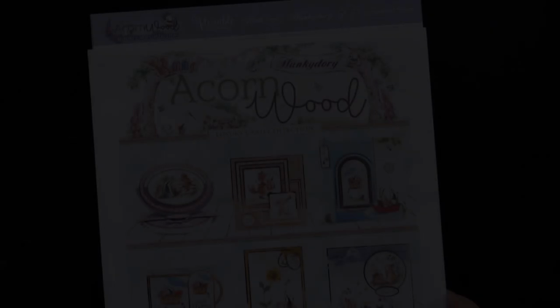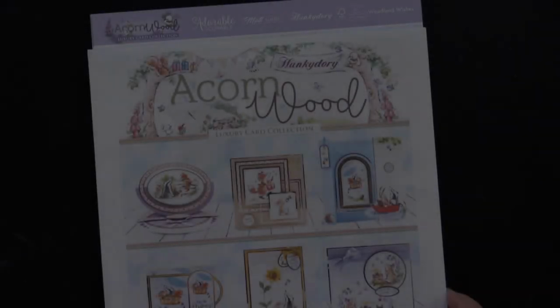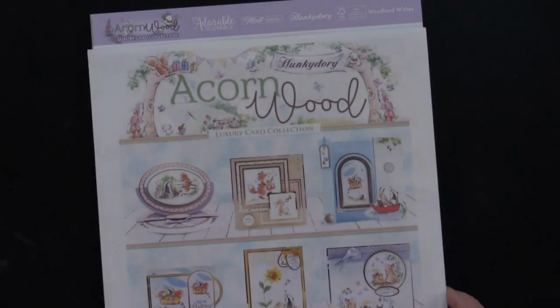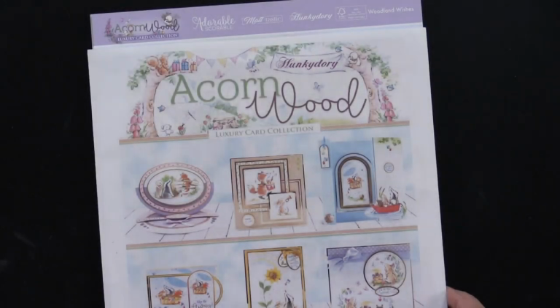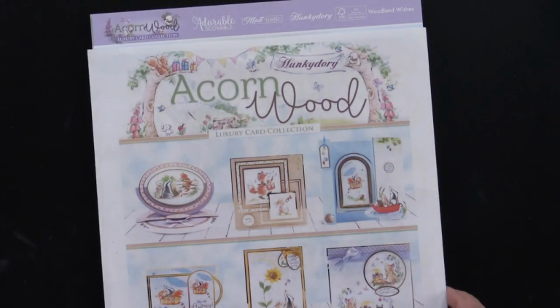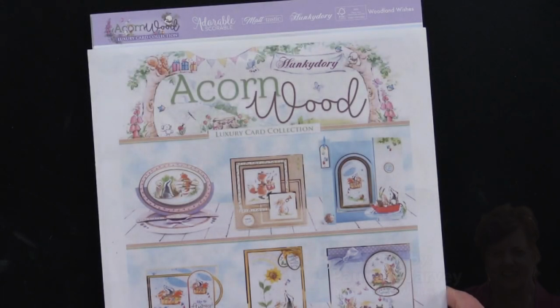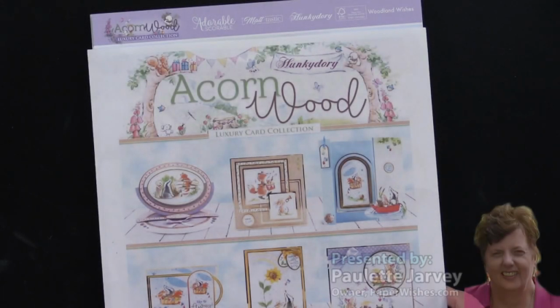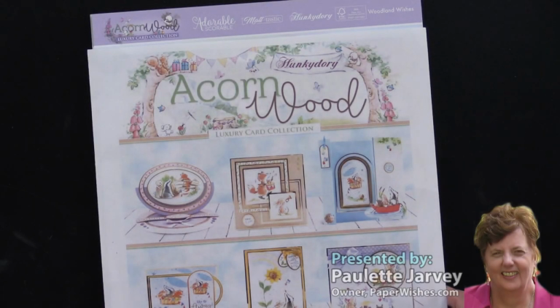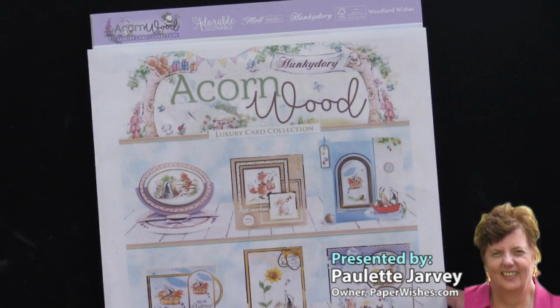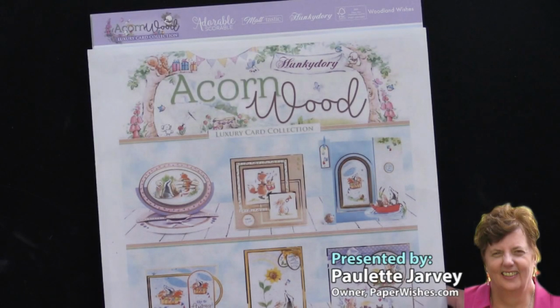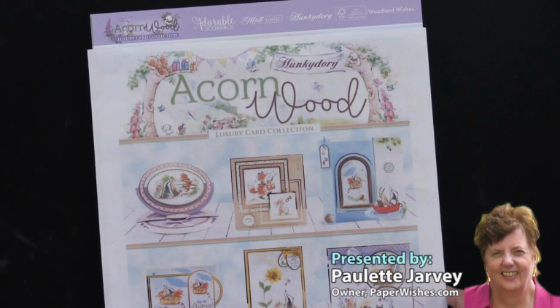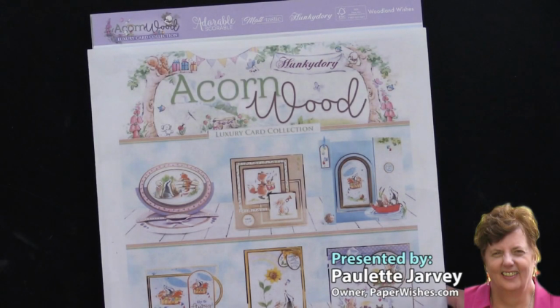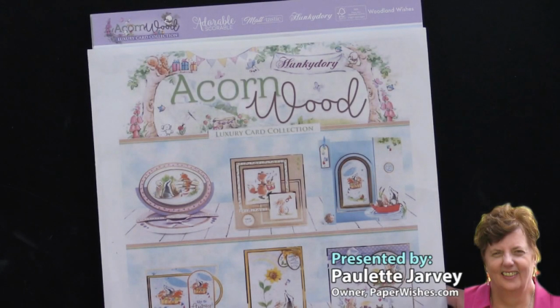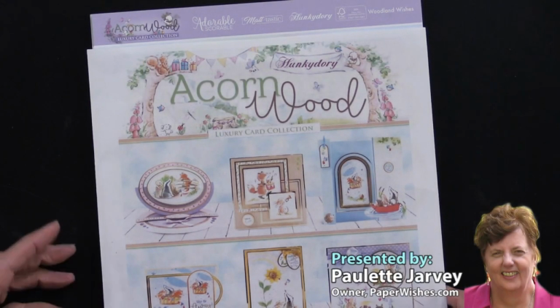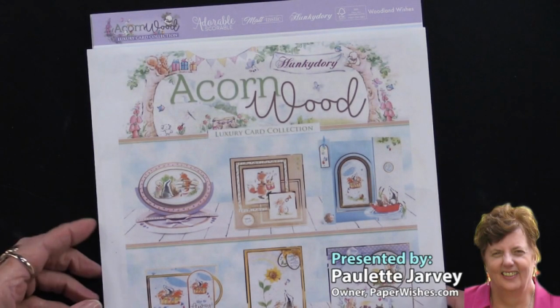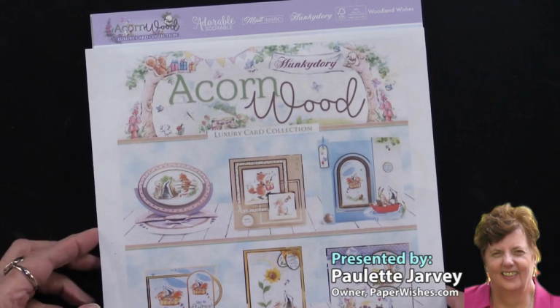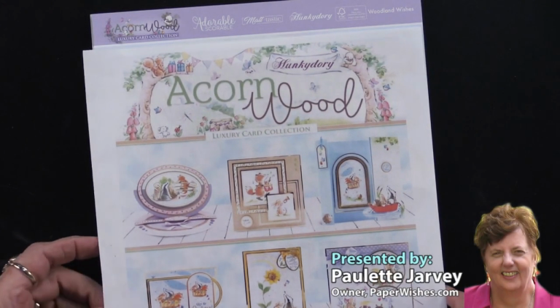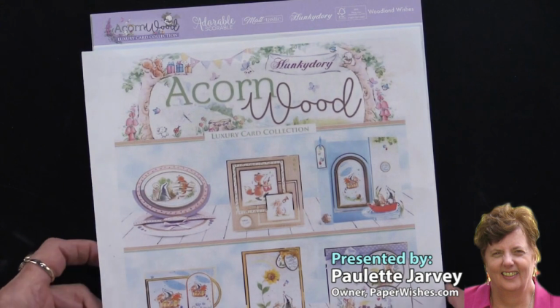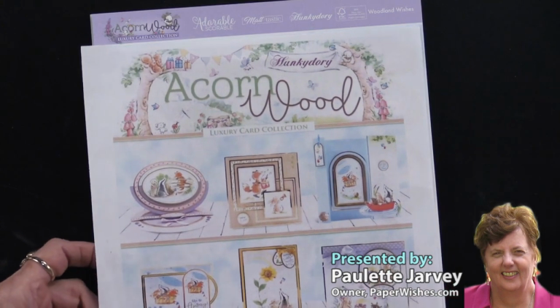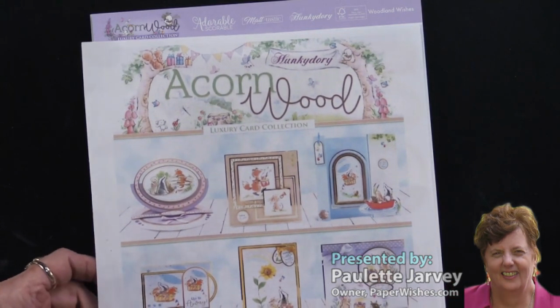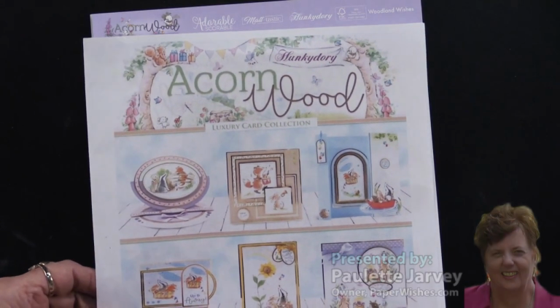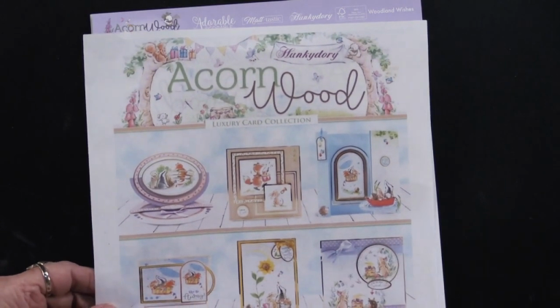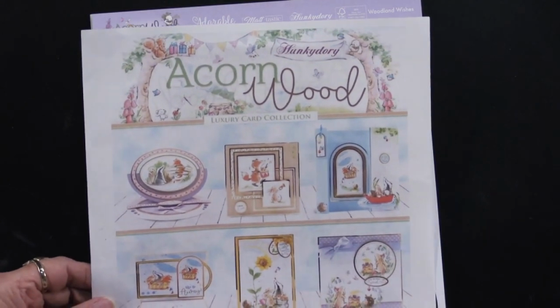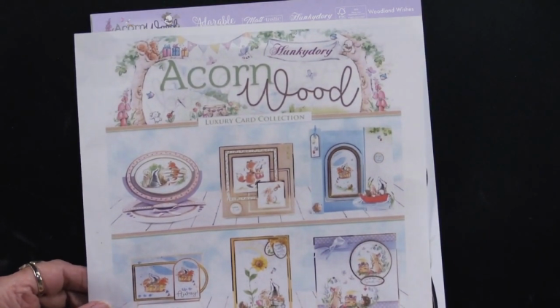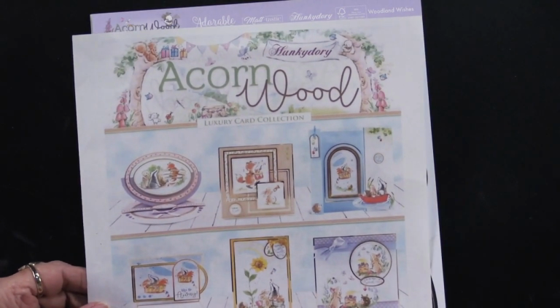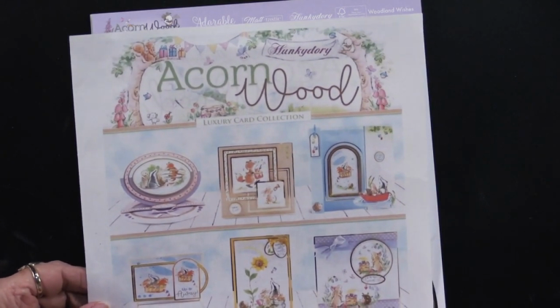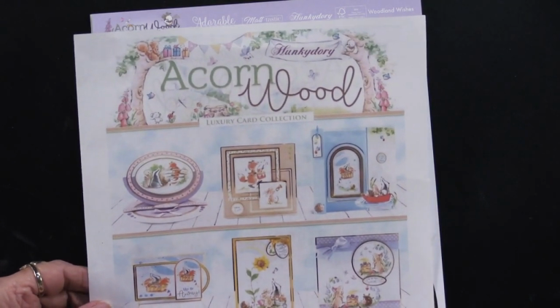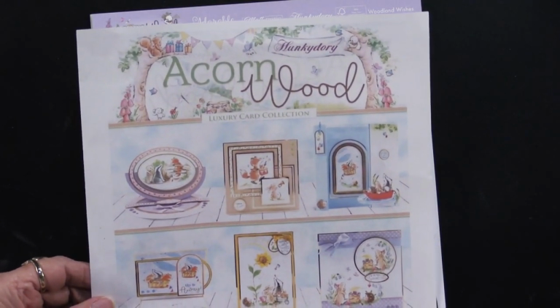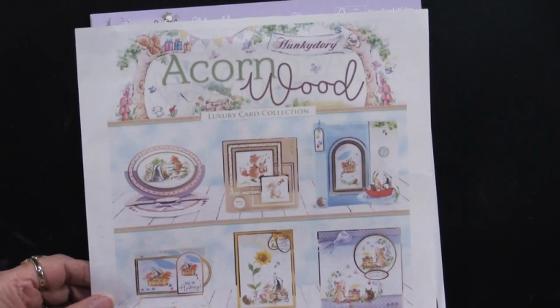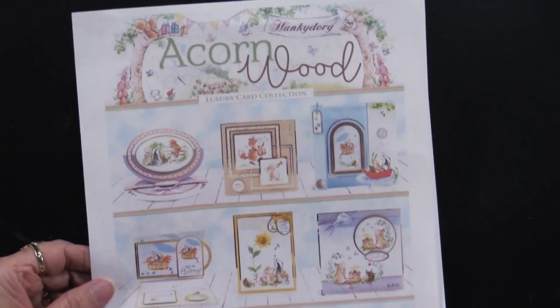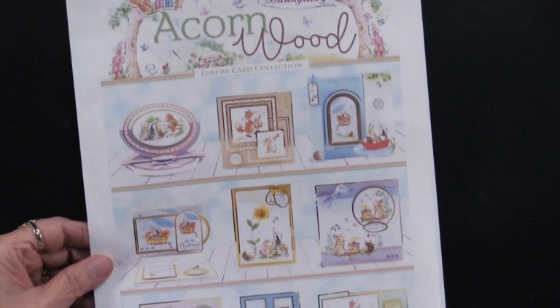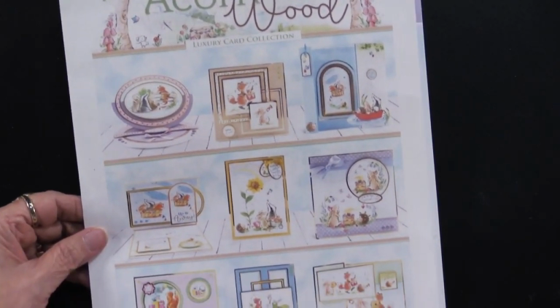From our friends at Hunky Dory, come with me into the acorn wood. As you can see, there are lots of little critters in the acorn wood.